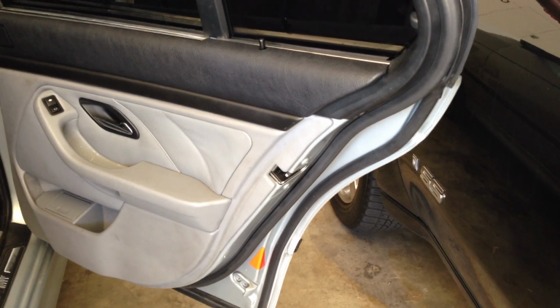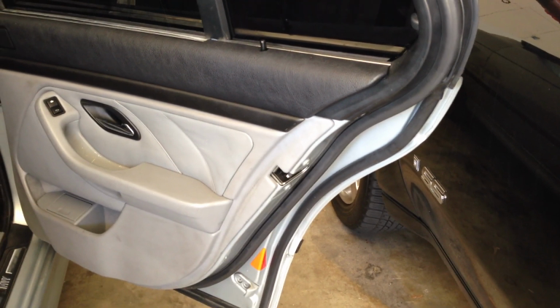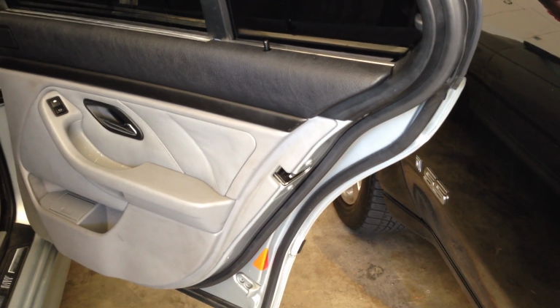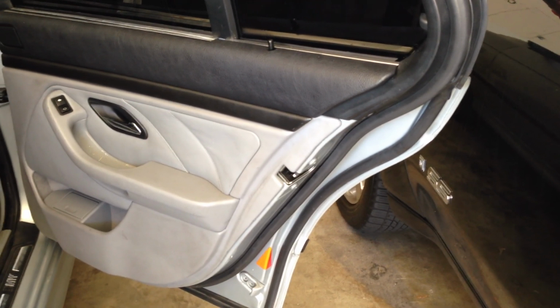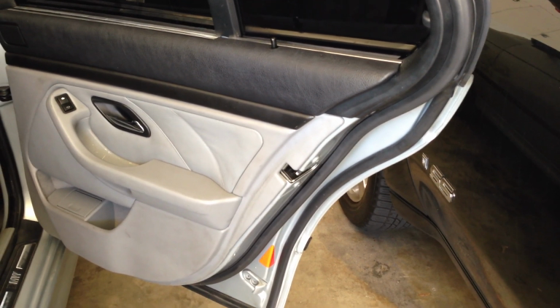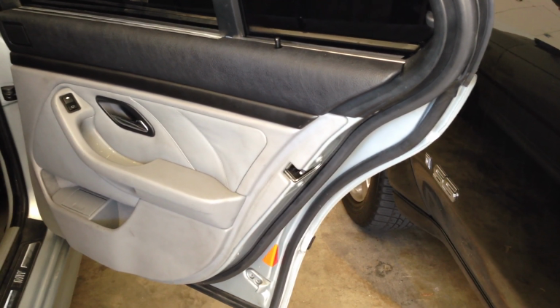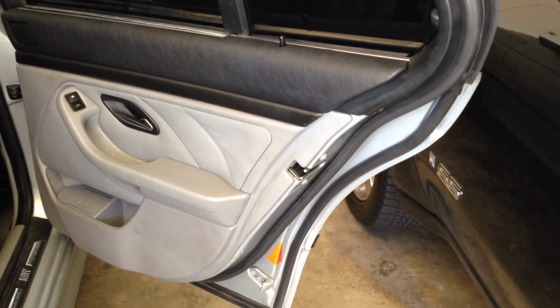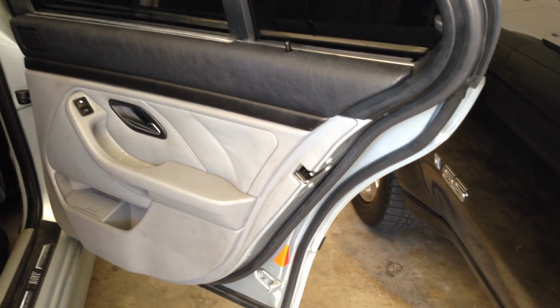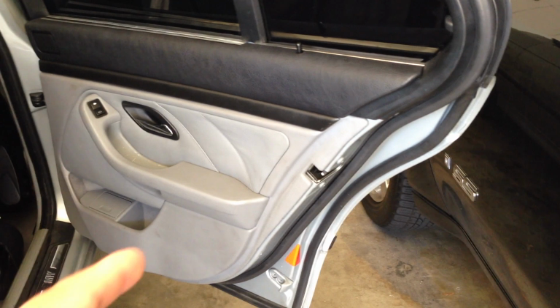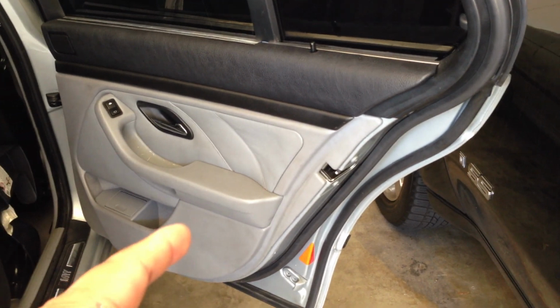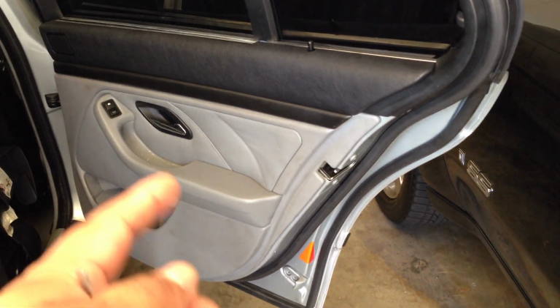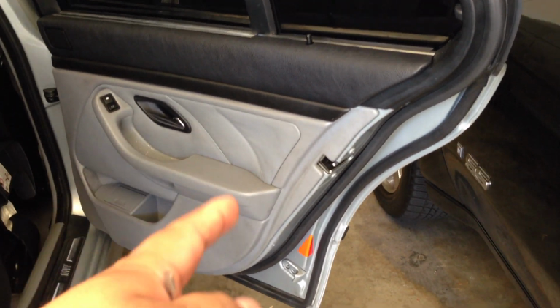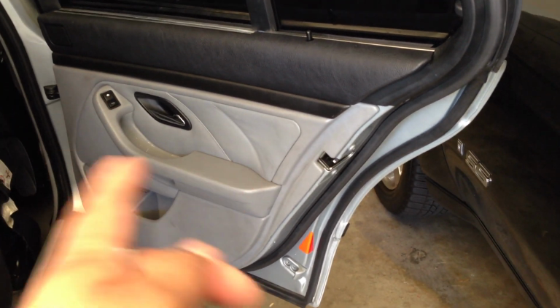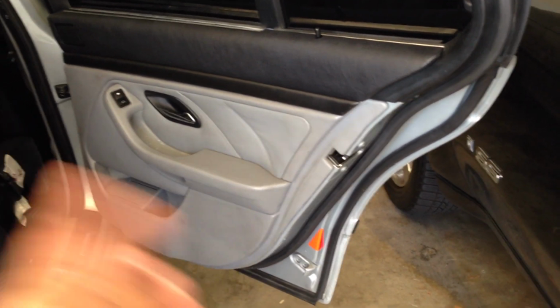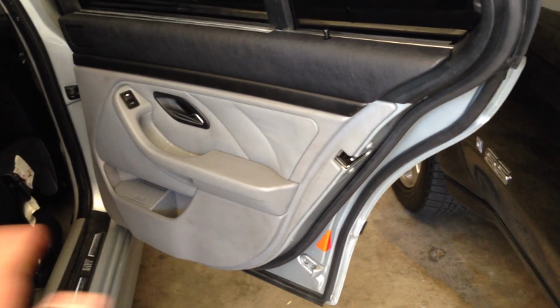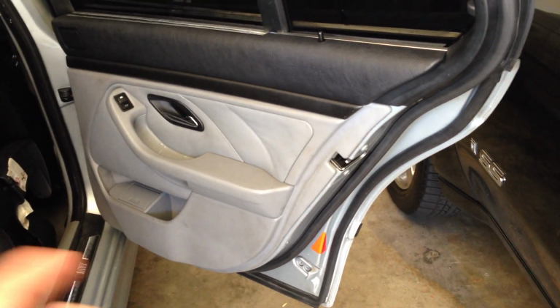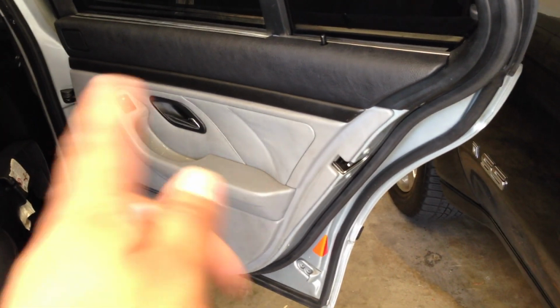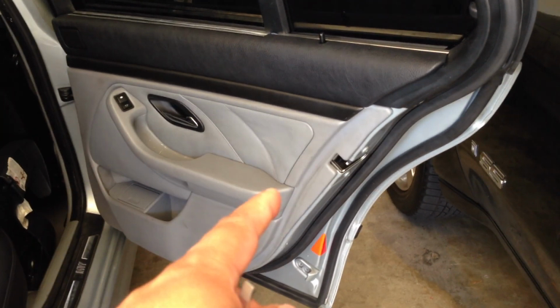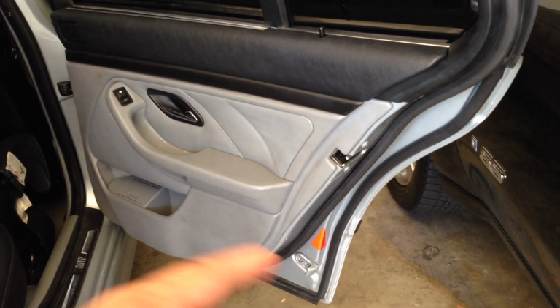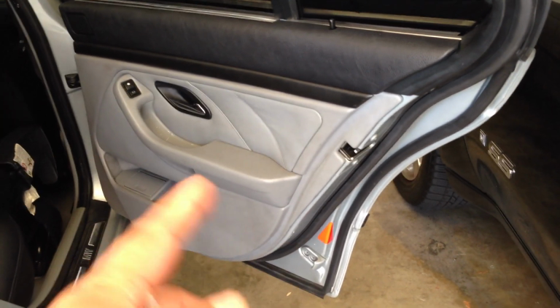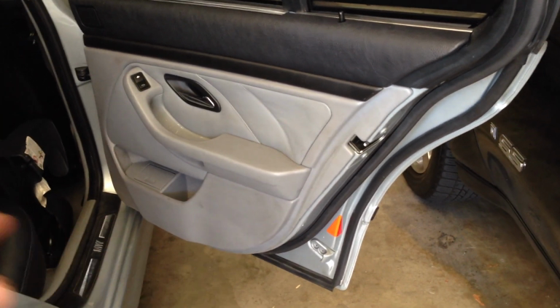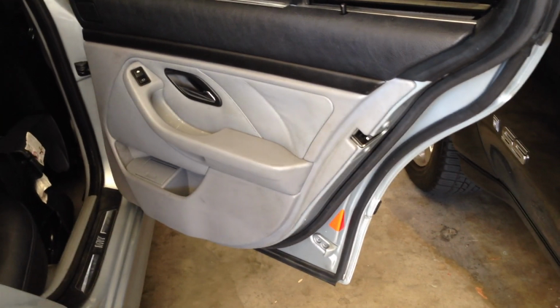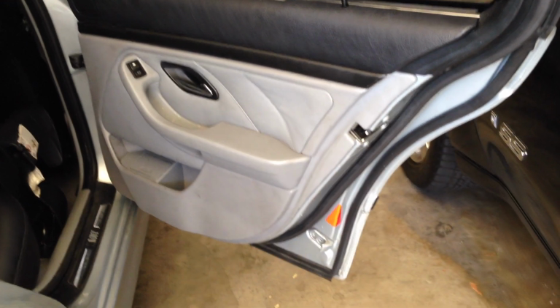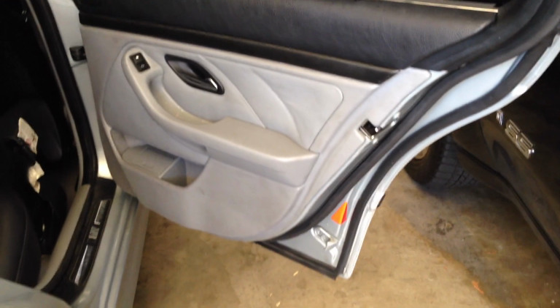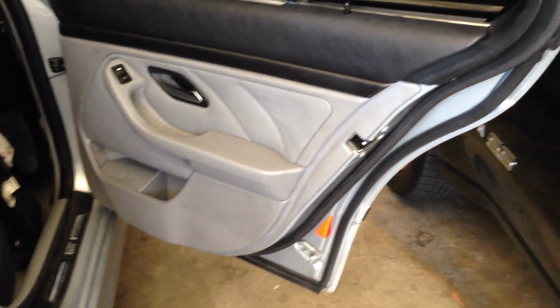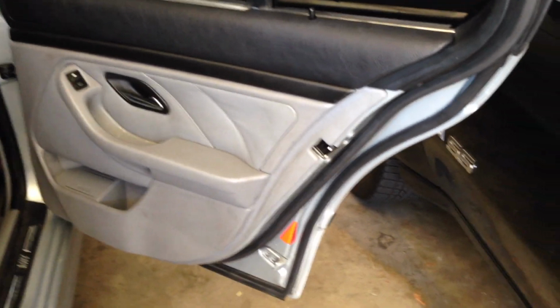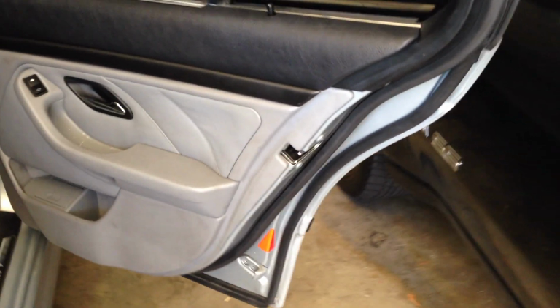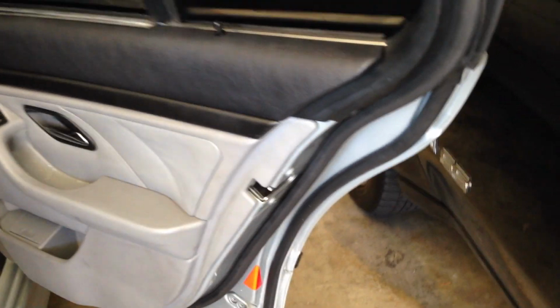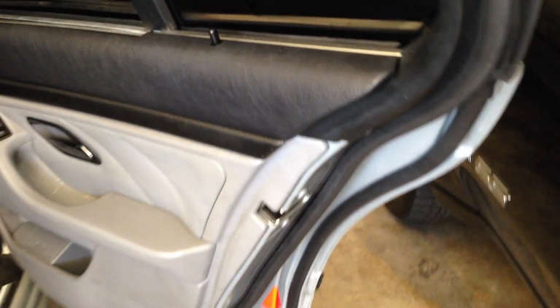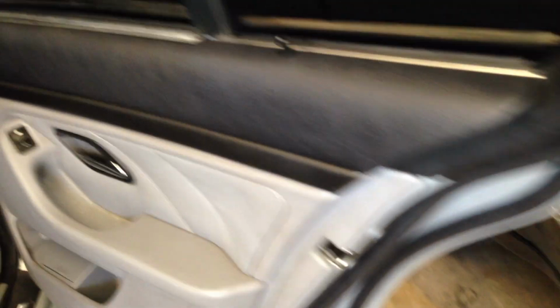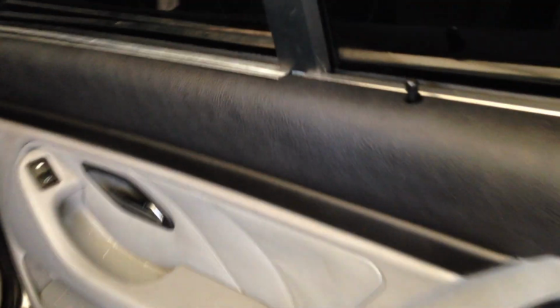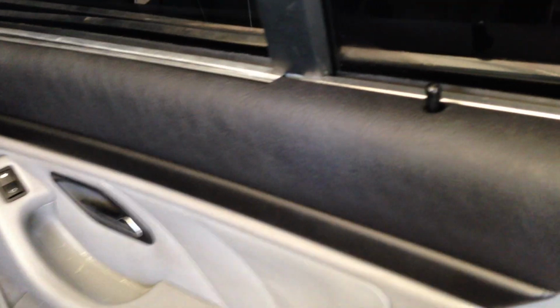On this video I'm gonna show you how to child-proof lock the two back doors. I'm gonna do this side, and it'll be the same thing on the other side.